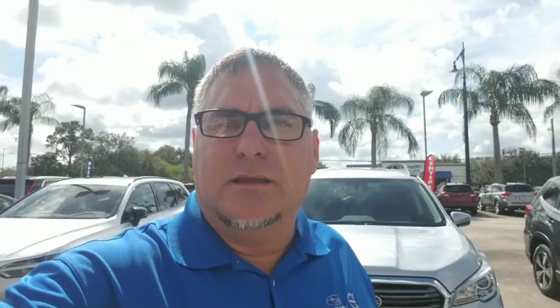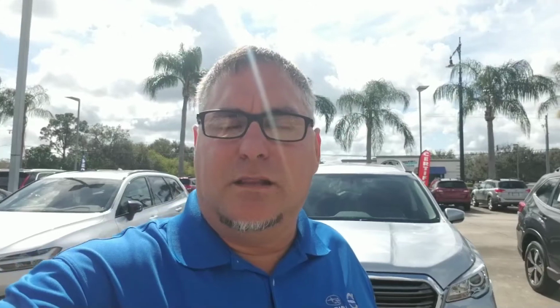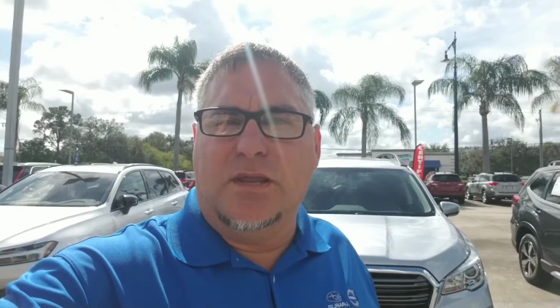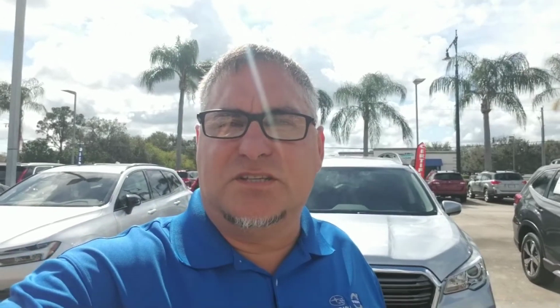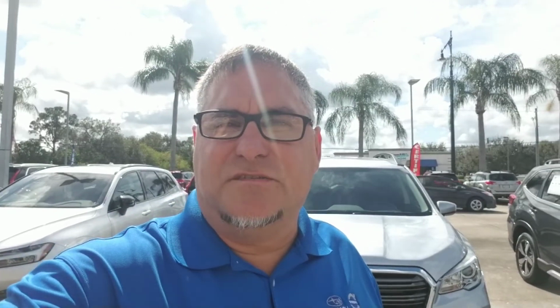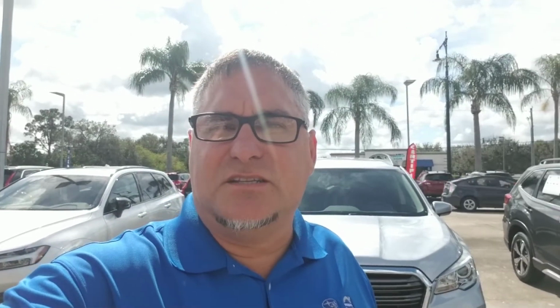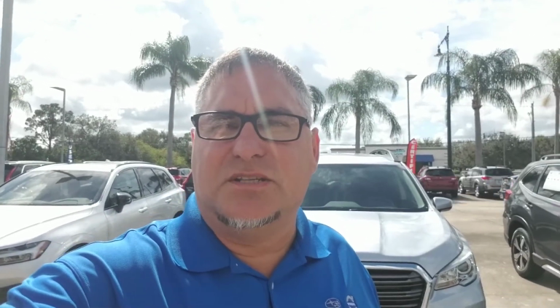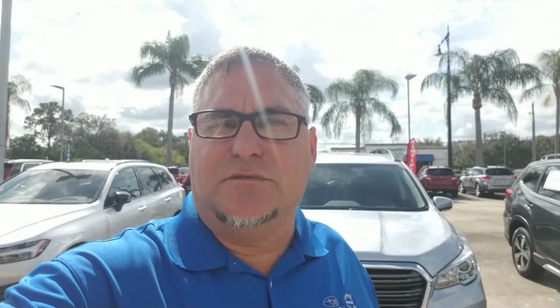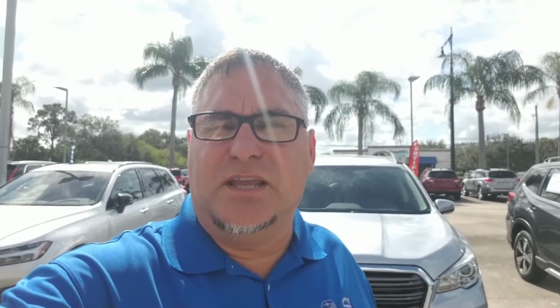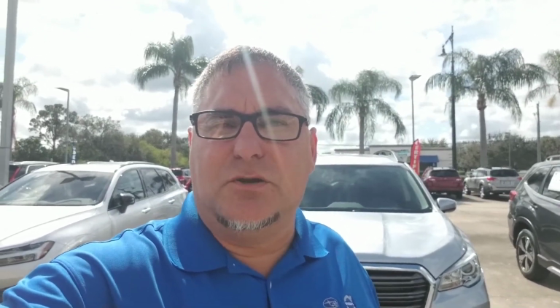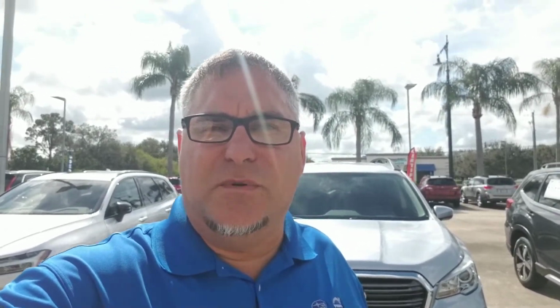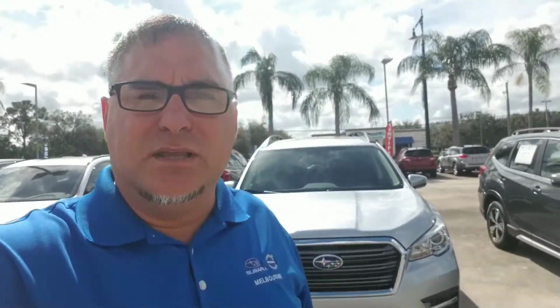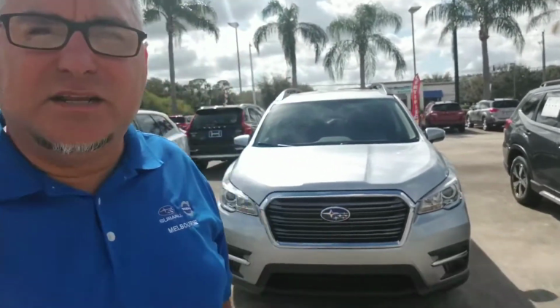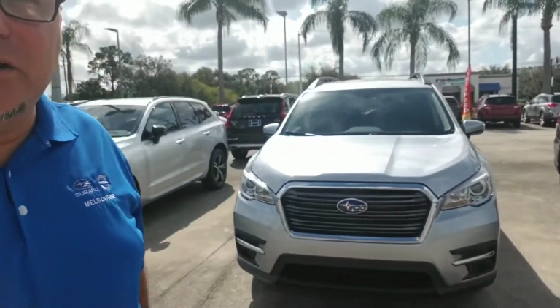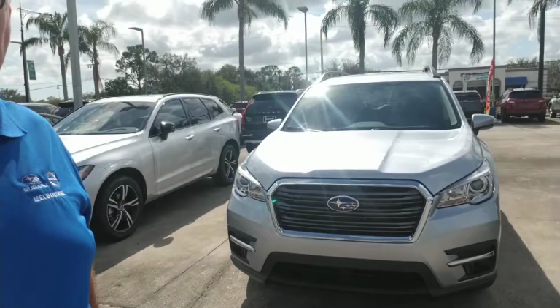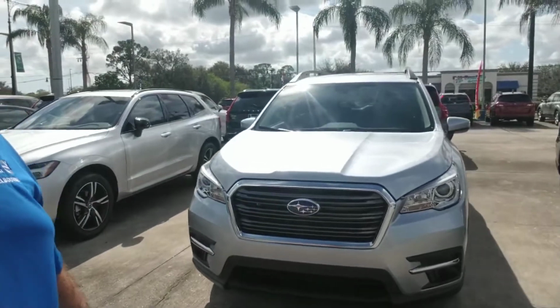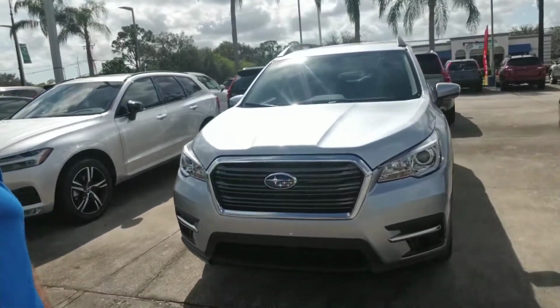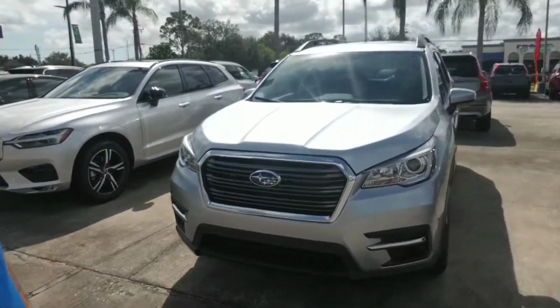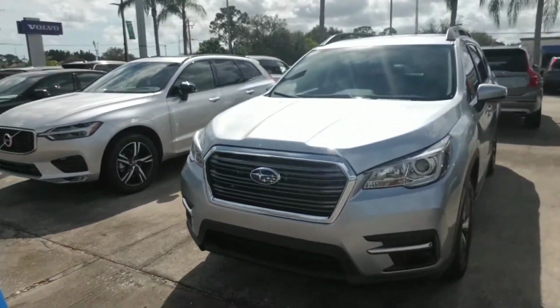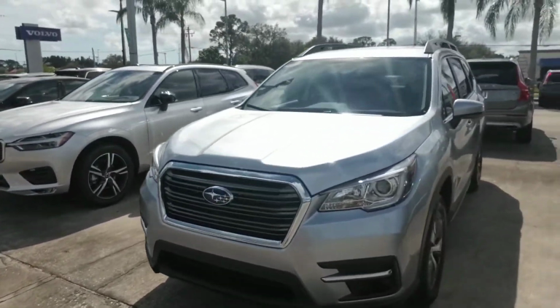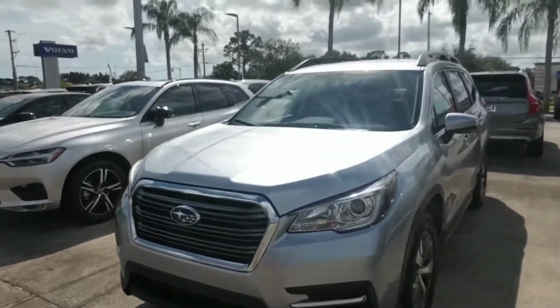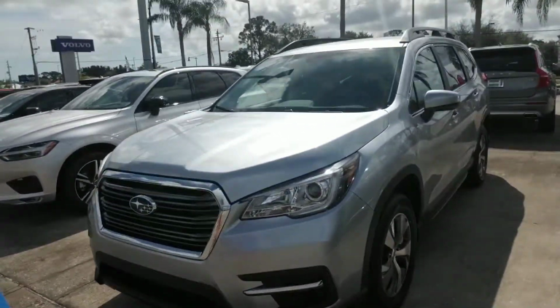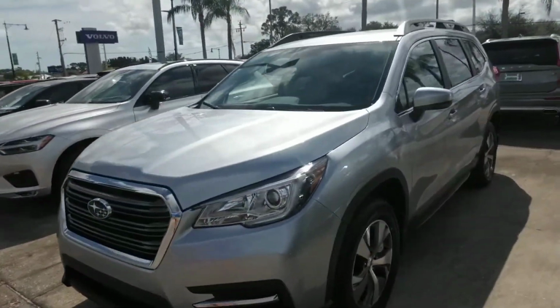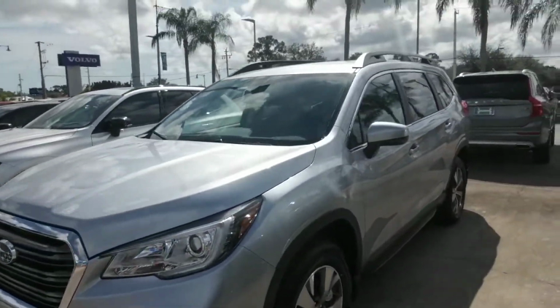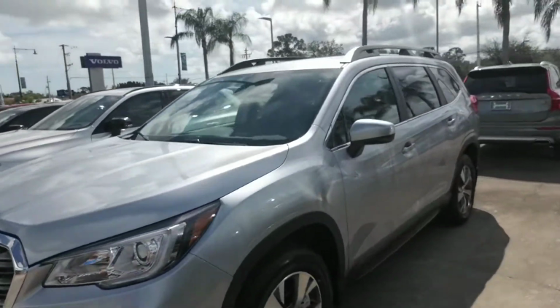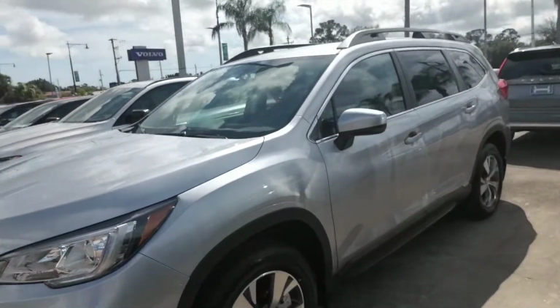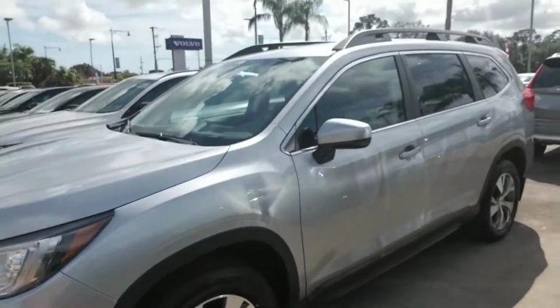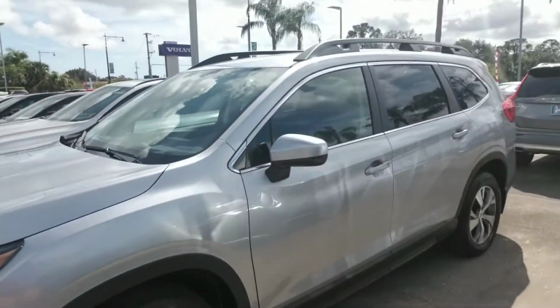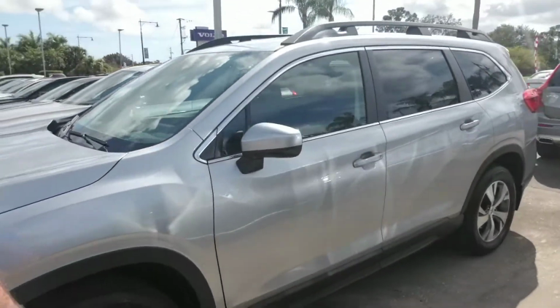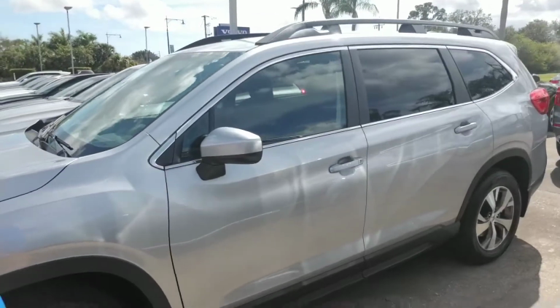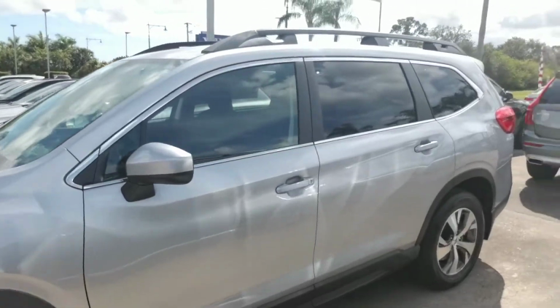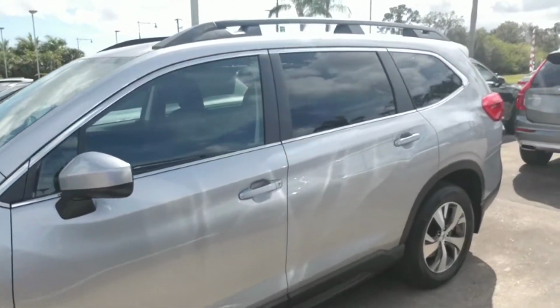Hello, Romeo. This is Joseph Hanks and it's always a beautiful day here at Subaru of Melbourne. Today I'm here to show you the 2020 Subaru Ascent that you are interested in. I'm just going to give you a quick walk around the vehicle so you get a nice visual of it.